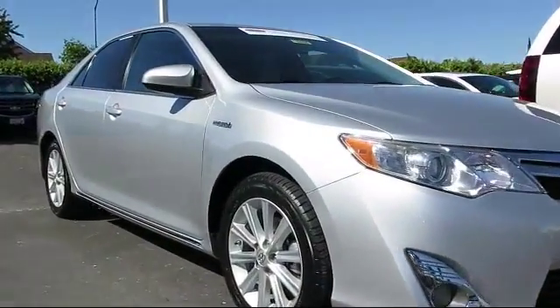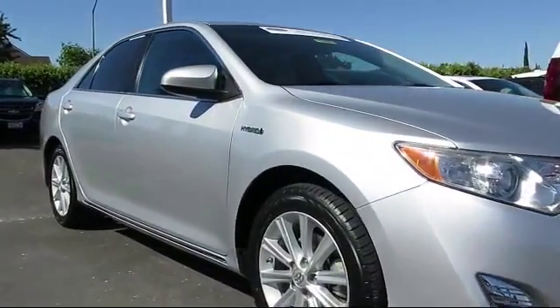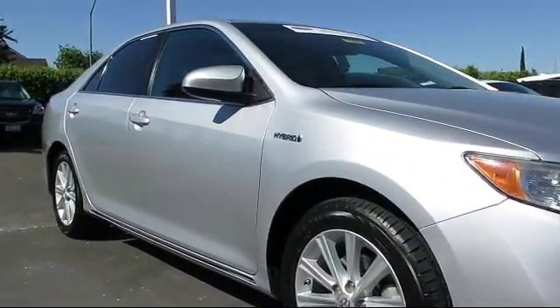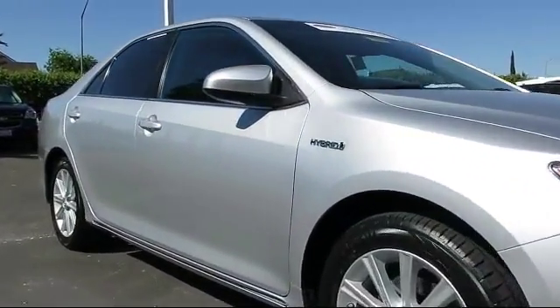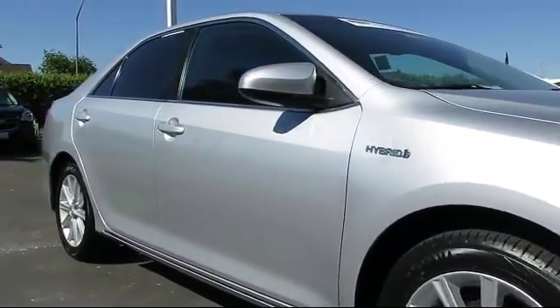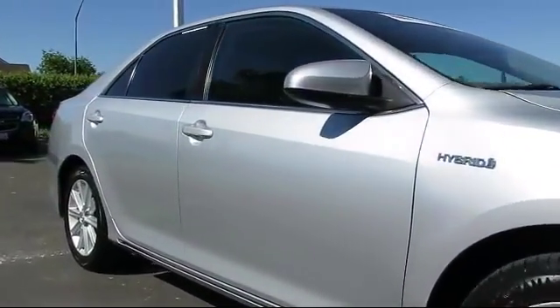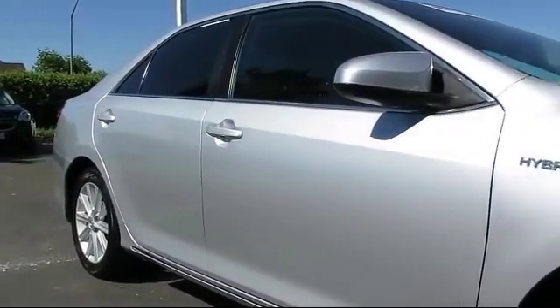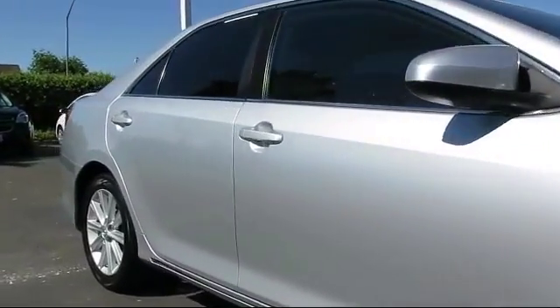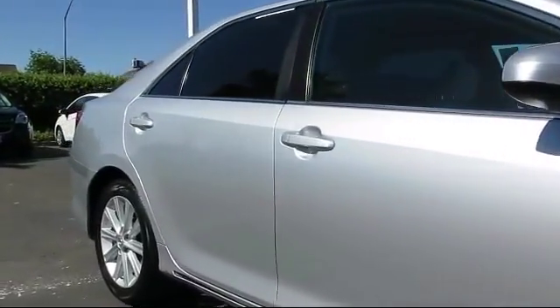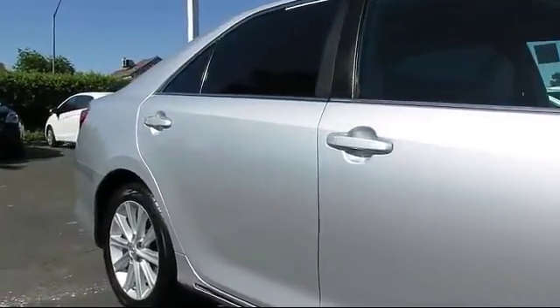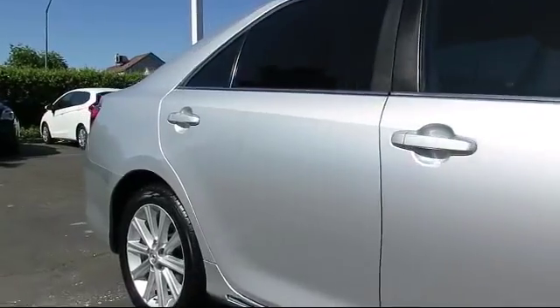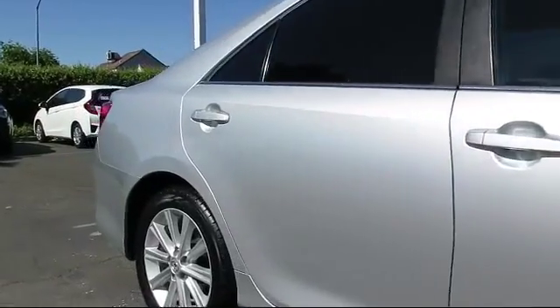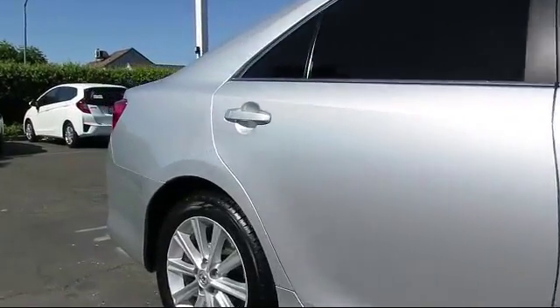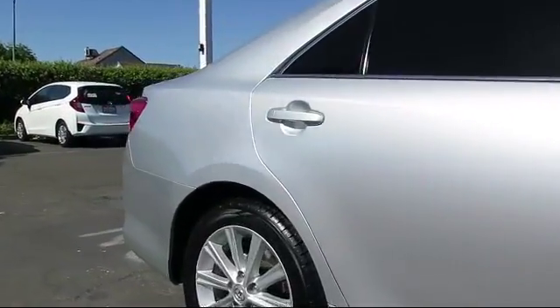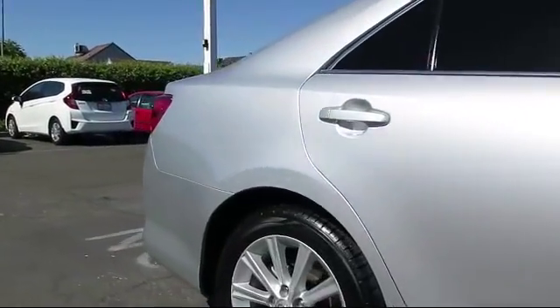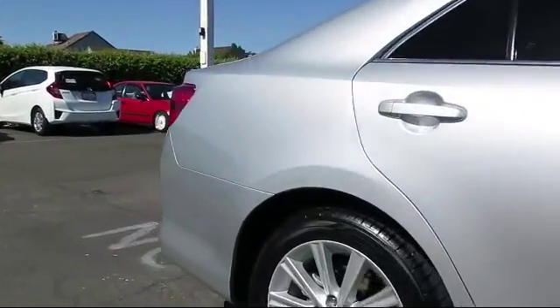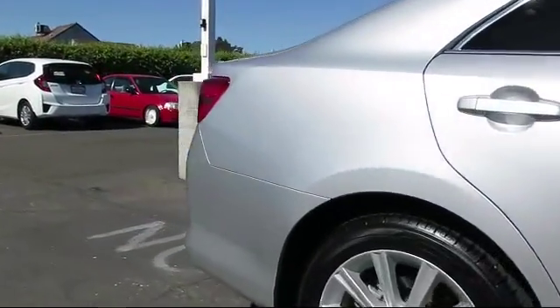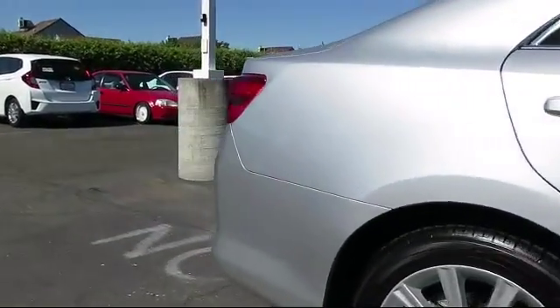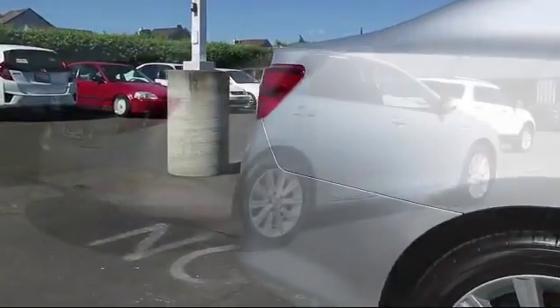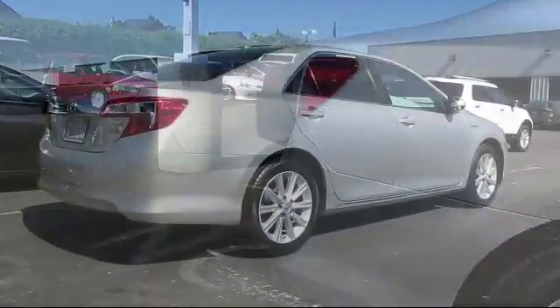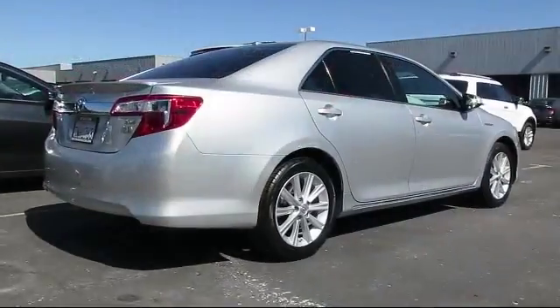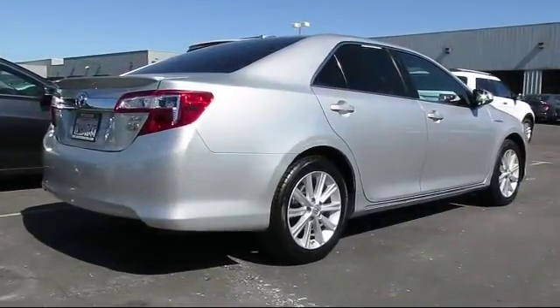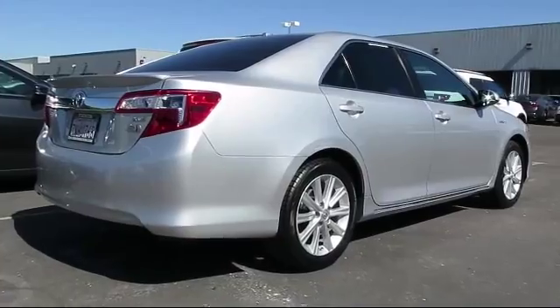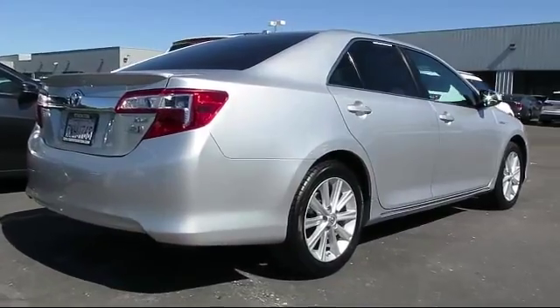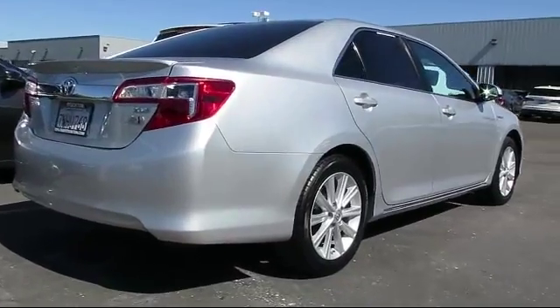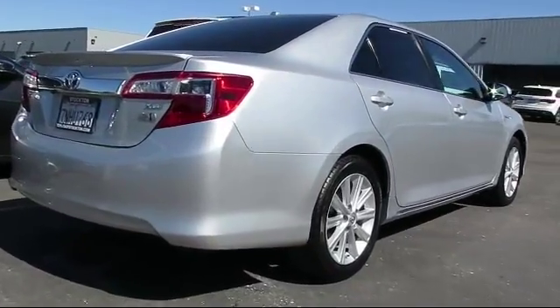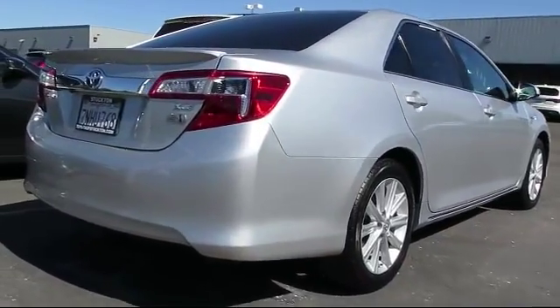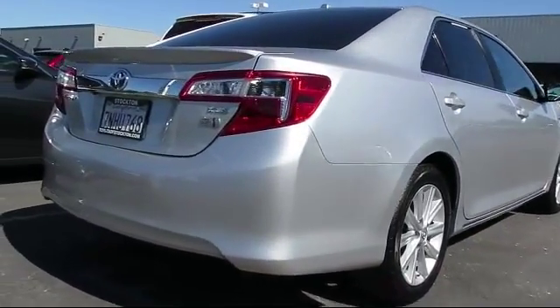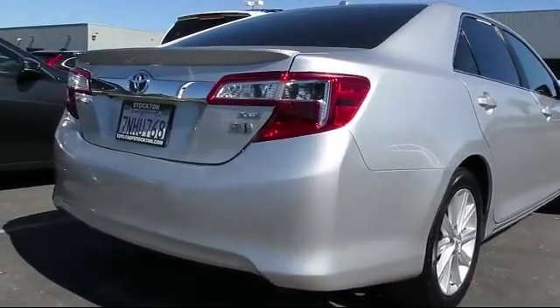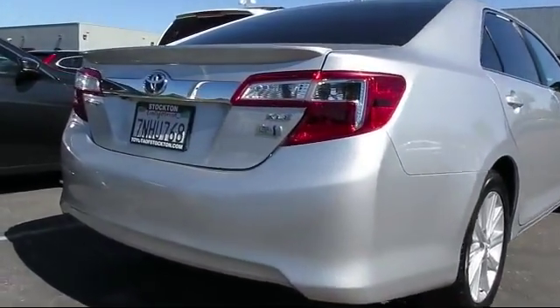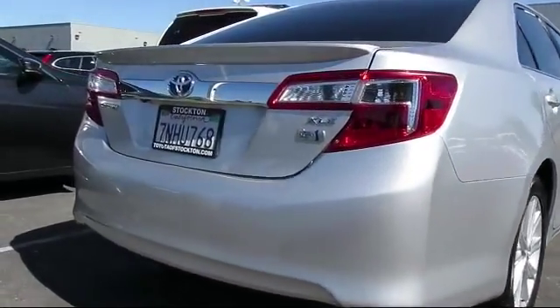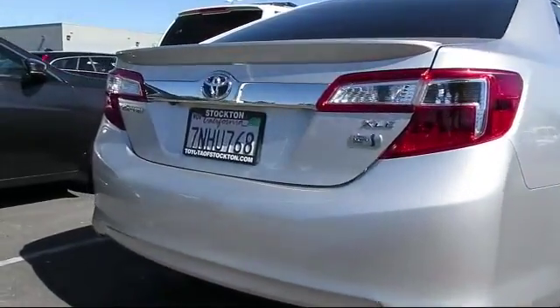And comes equipped with steering wheel controls, convenience package with power equipment group, navigation system, keyless entry, alloy wheels, and air conditioning.